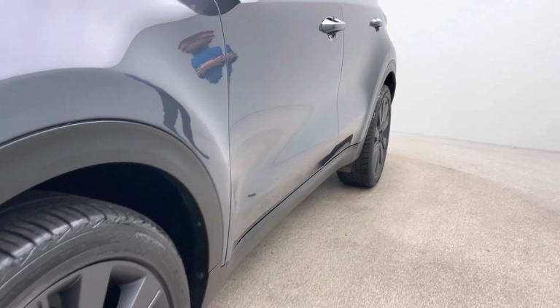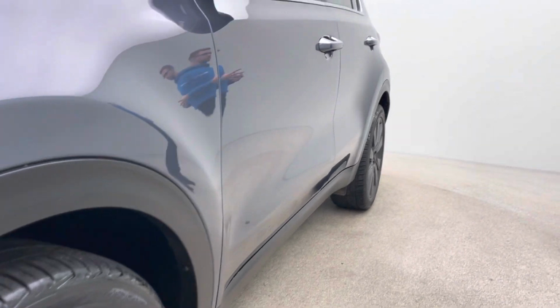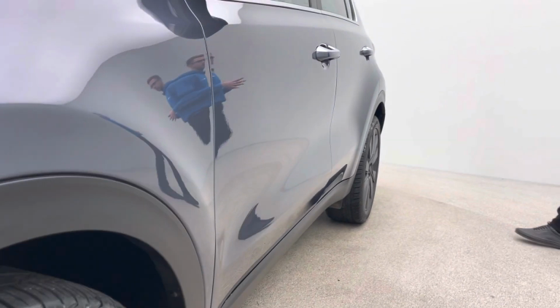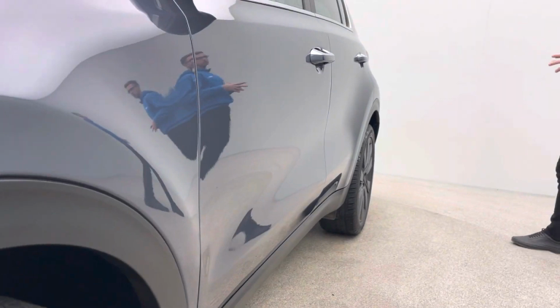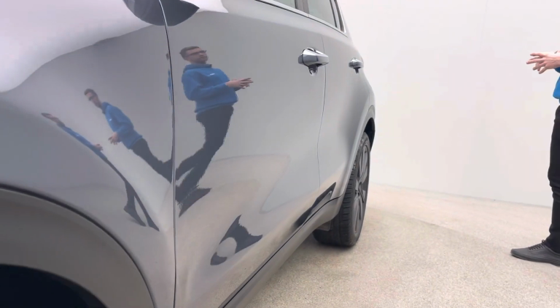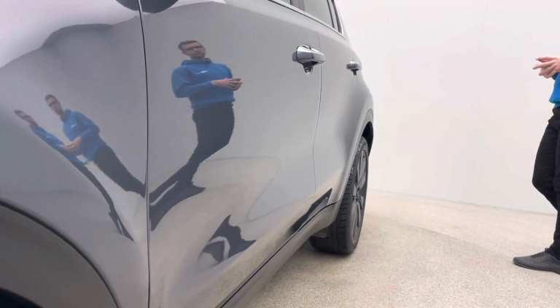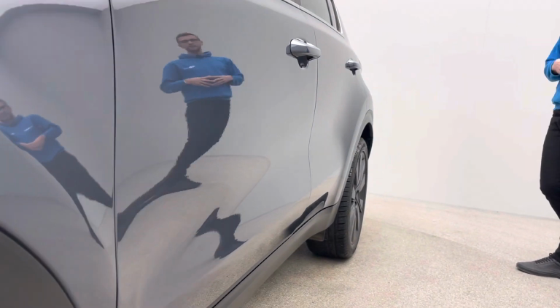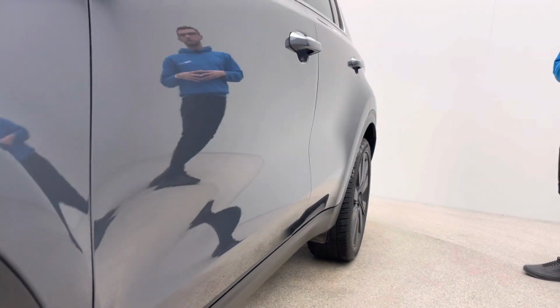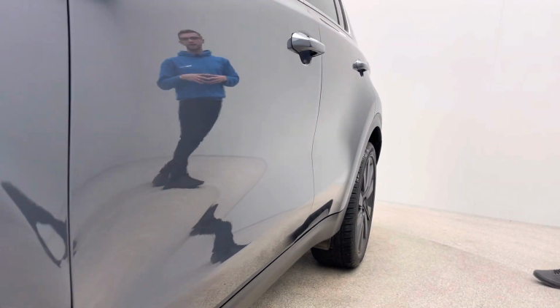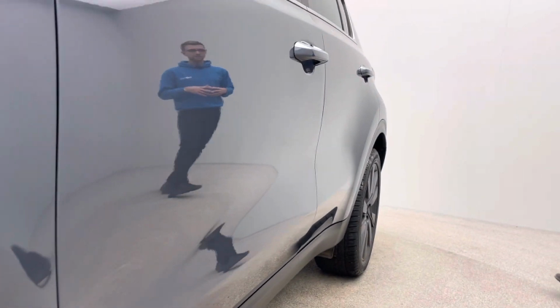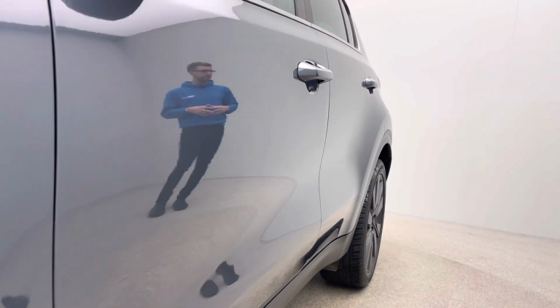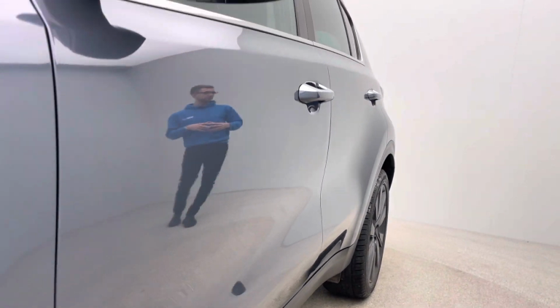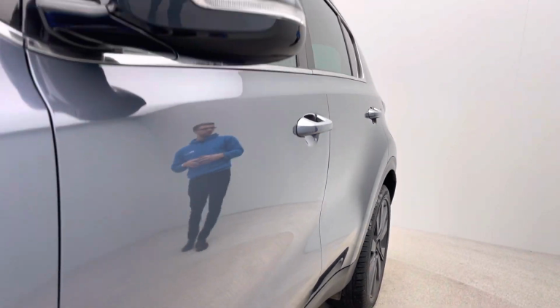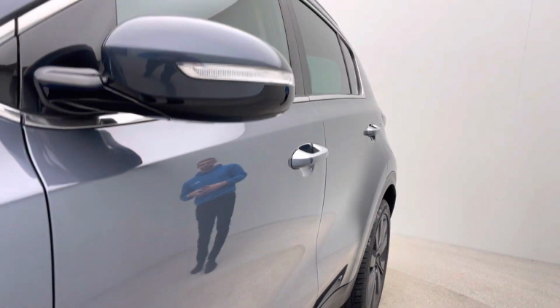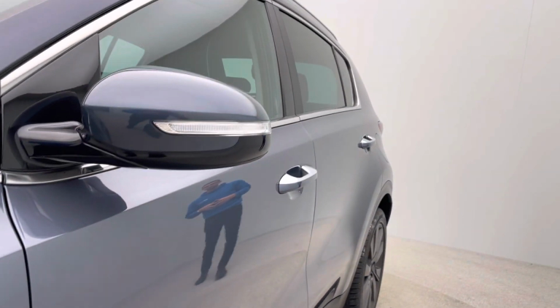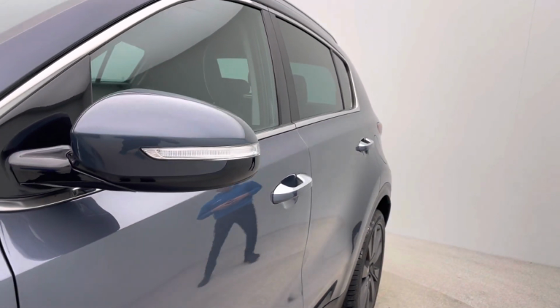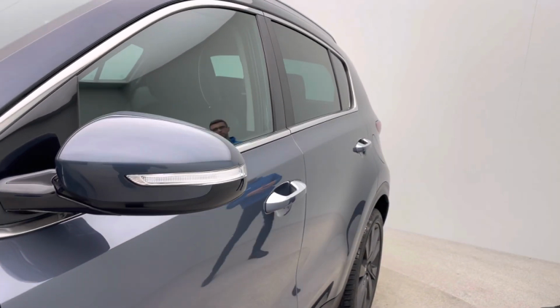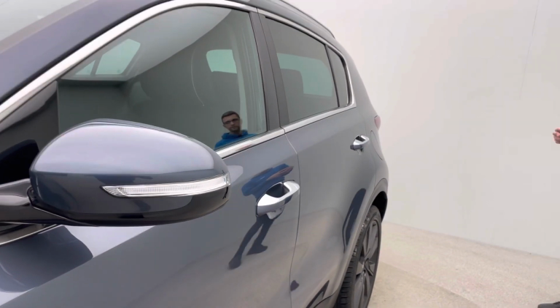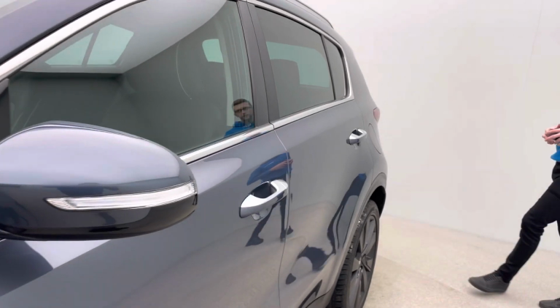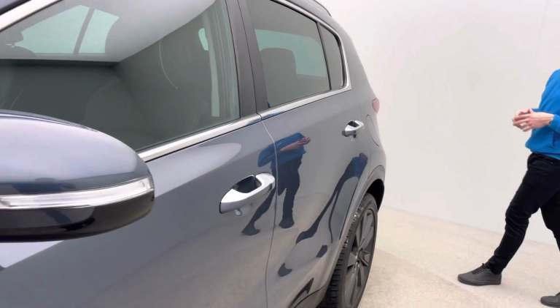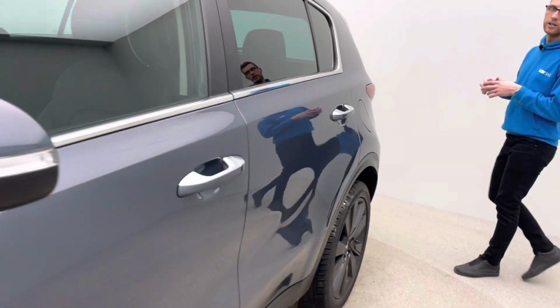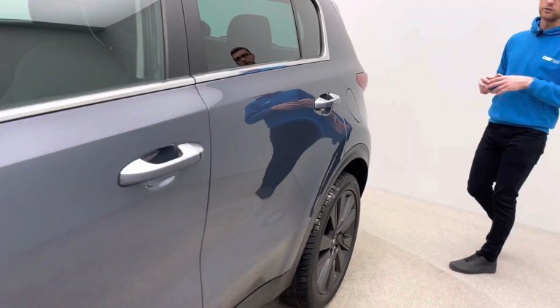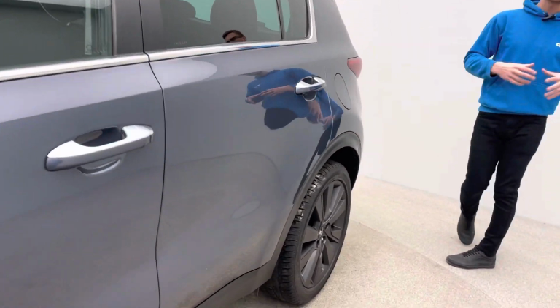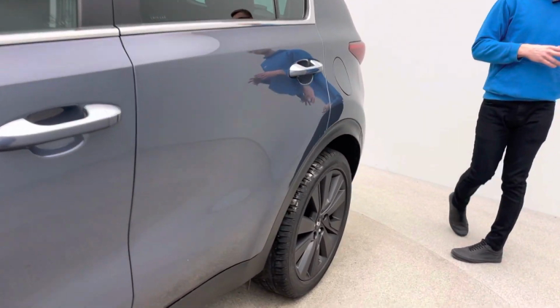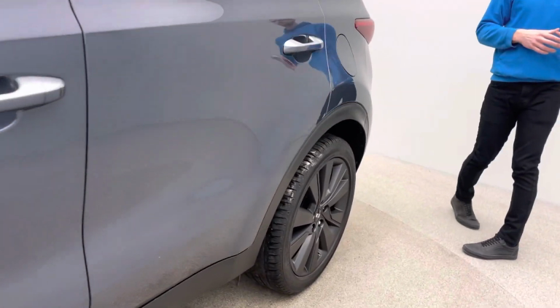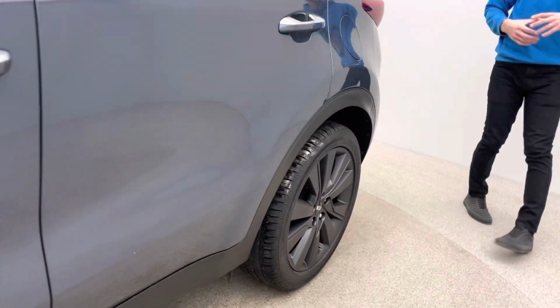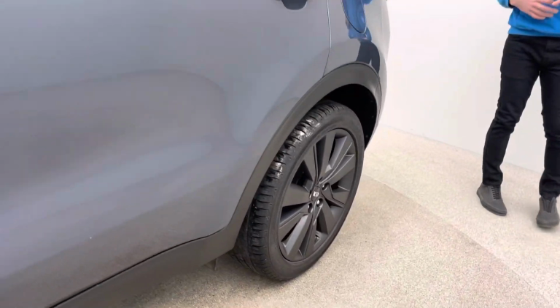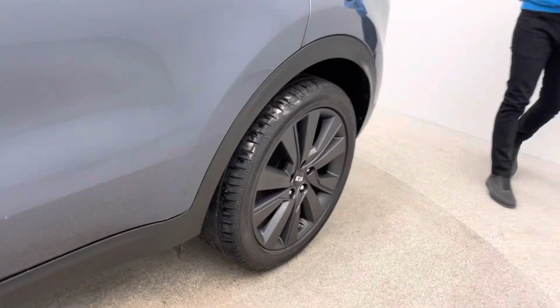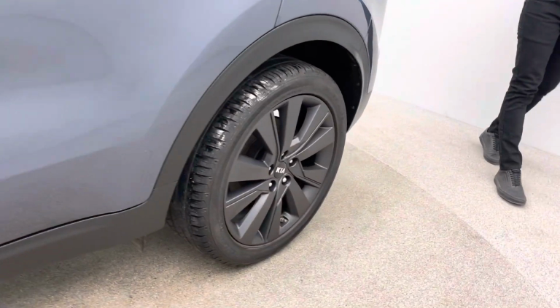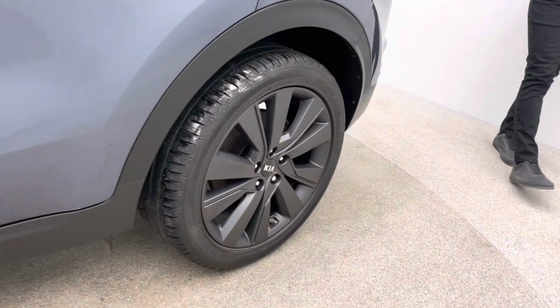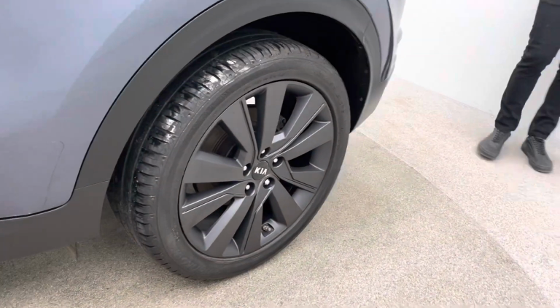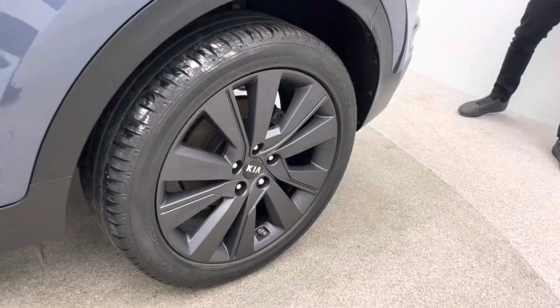We're that confident with all our cars we offer a full seven-day money-back guarantee with every single vehicle, so if for any reason it isn't for you within the first seven days, you can simply return it to our collection centre for a full refund.